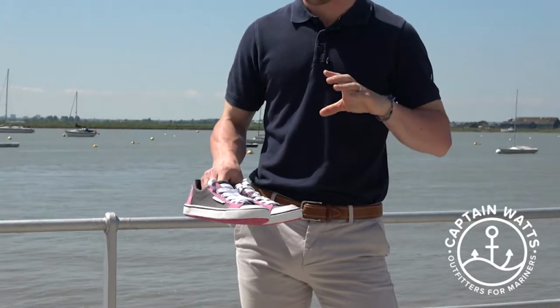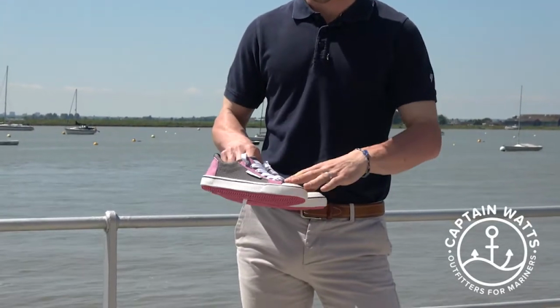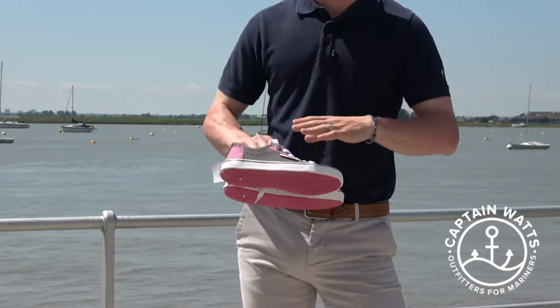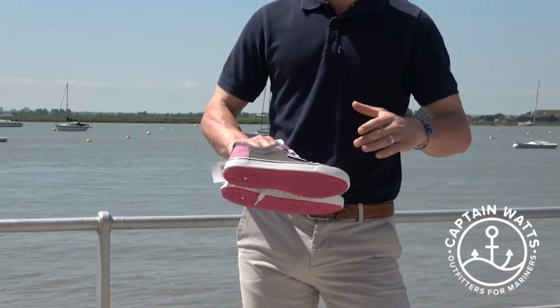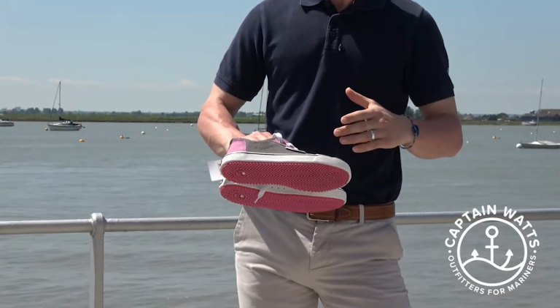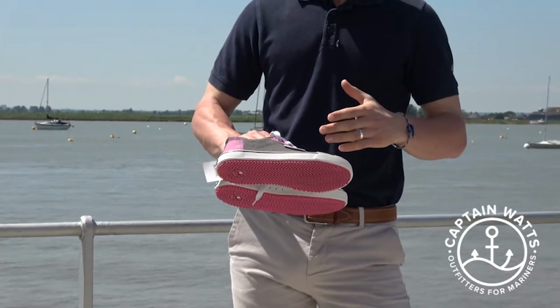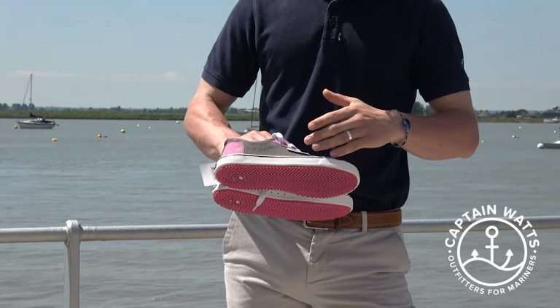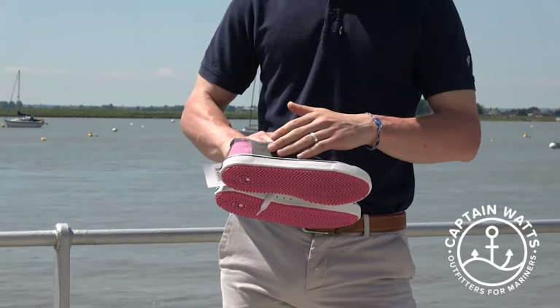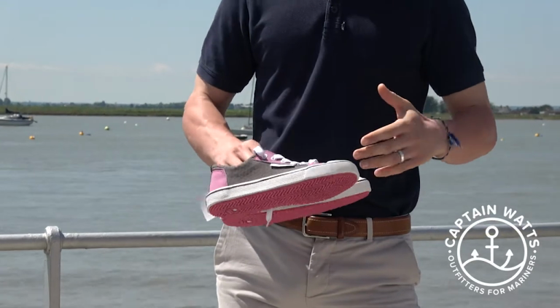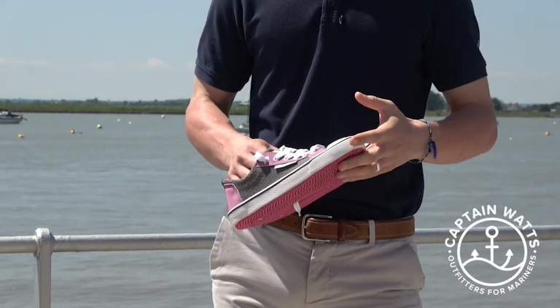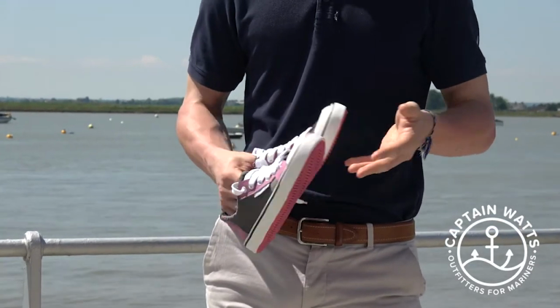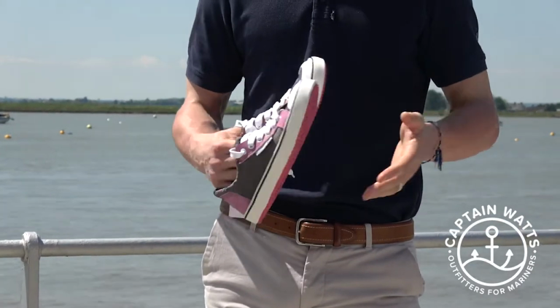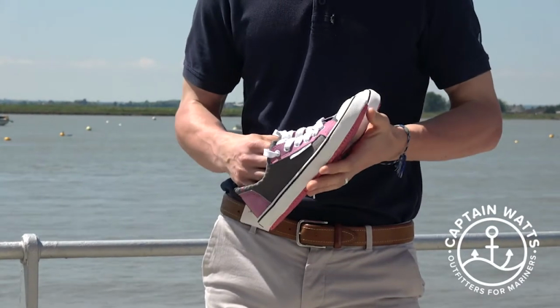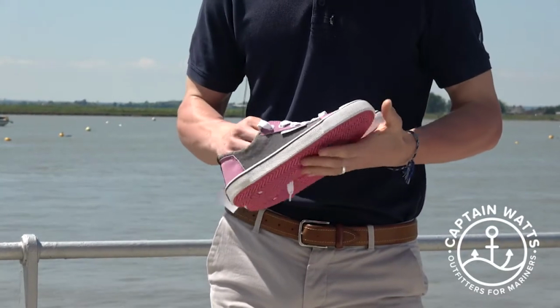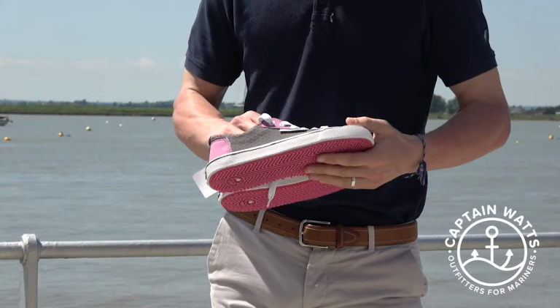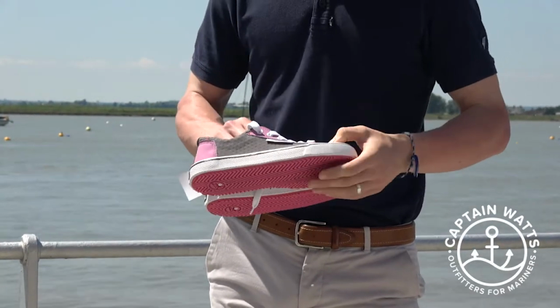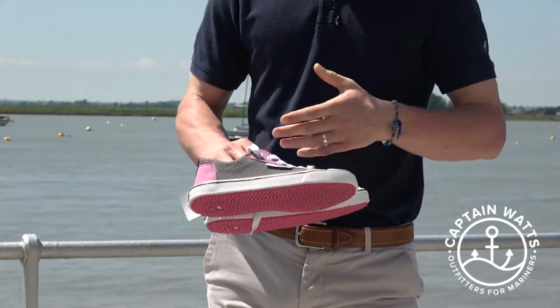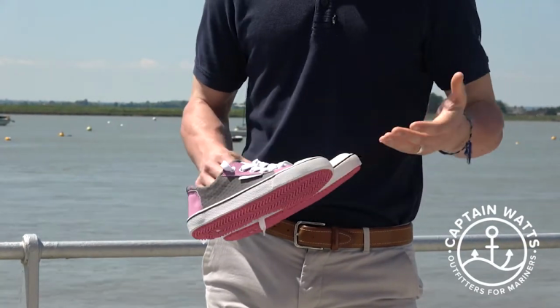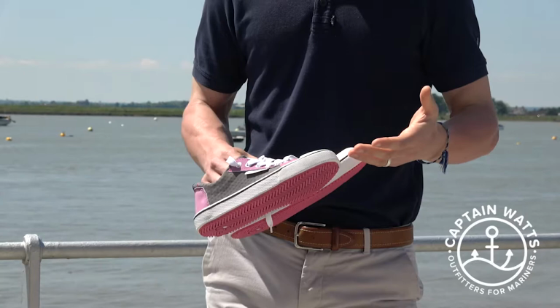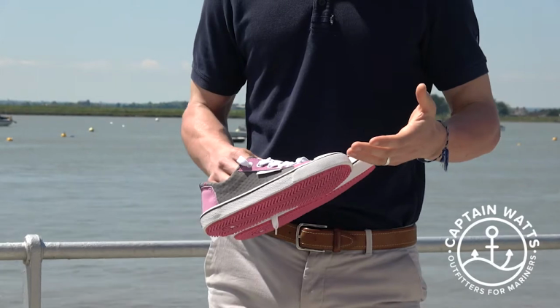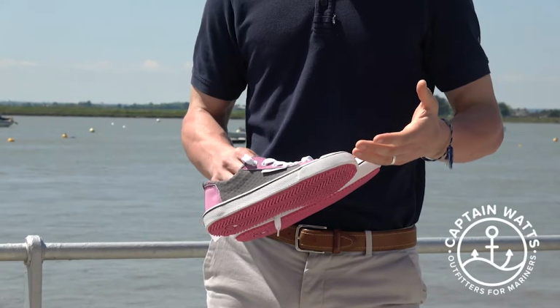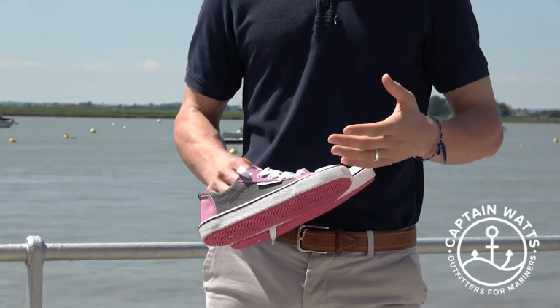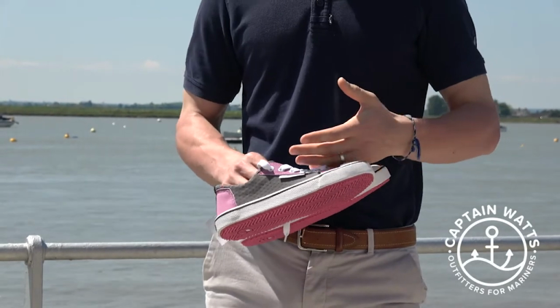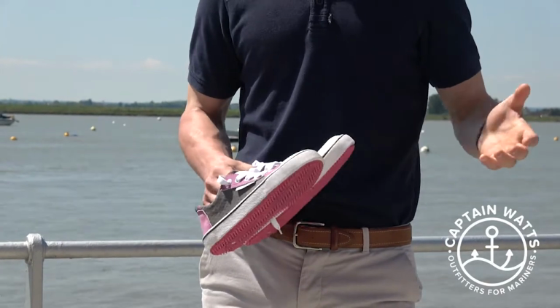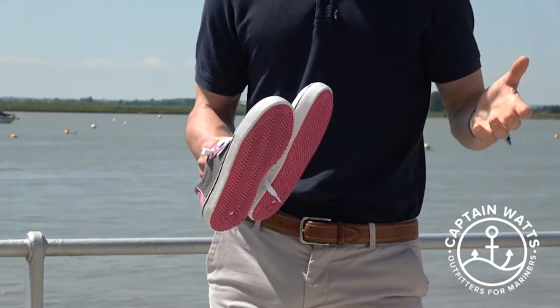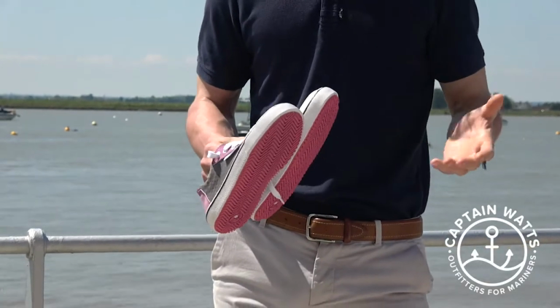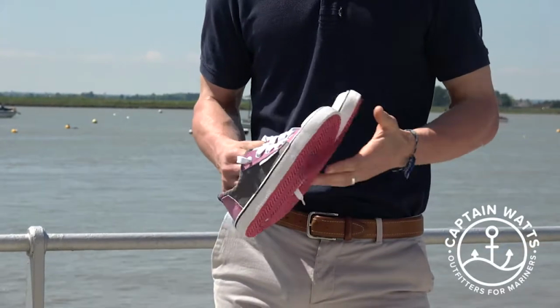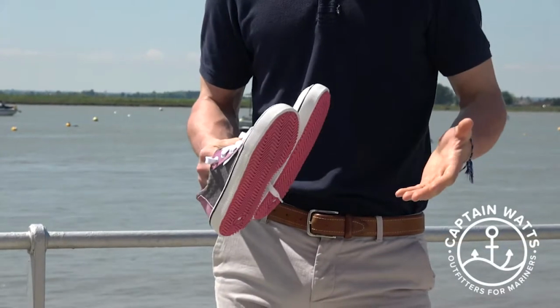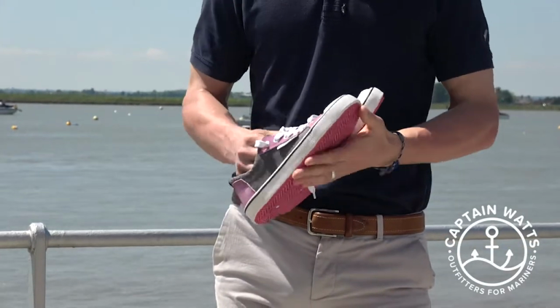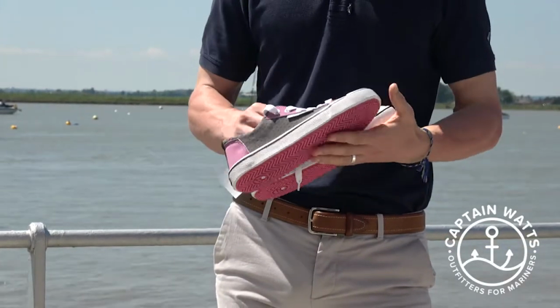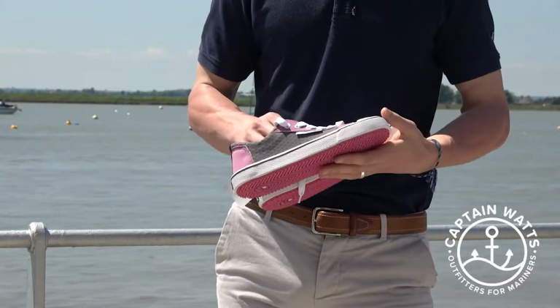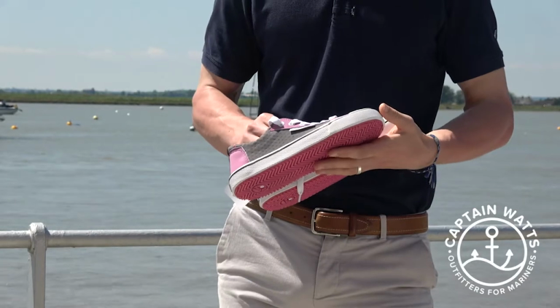The material the shoe is made out of is pretty well known — it's neoprene. Wetsuit material effectively, which means a couple of advantages: it's warm, but also it's very quick drying.